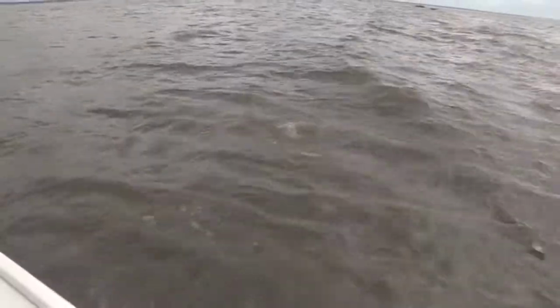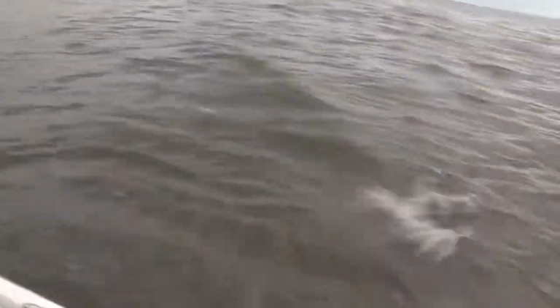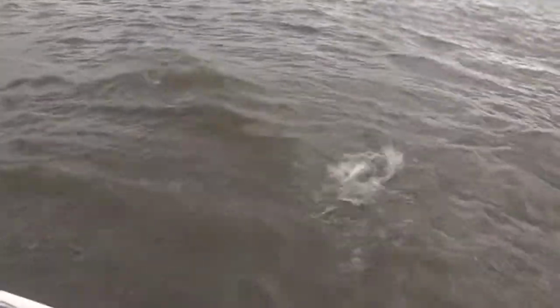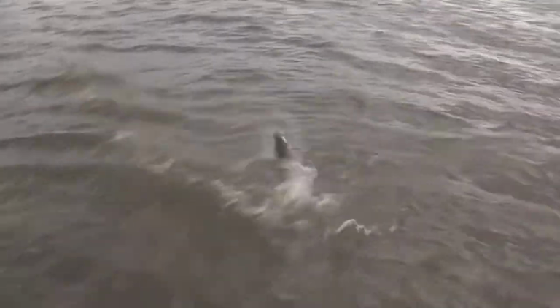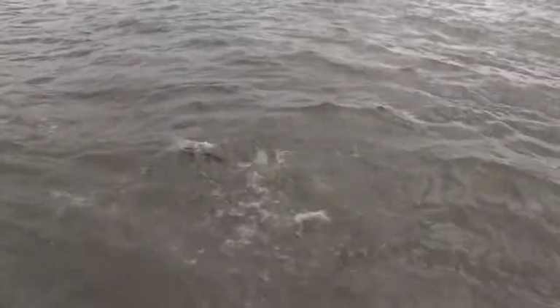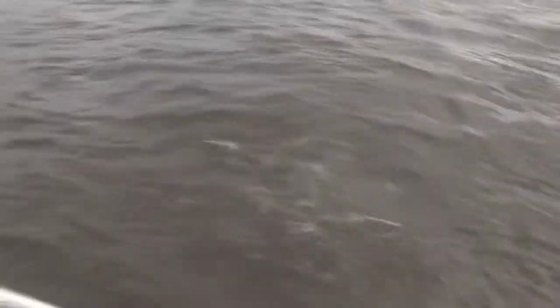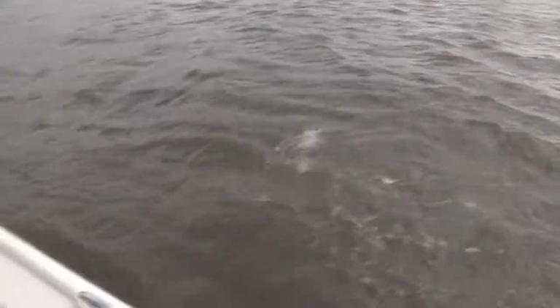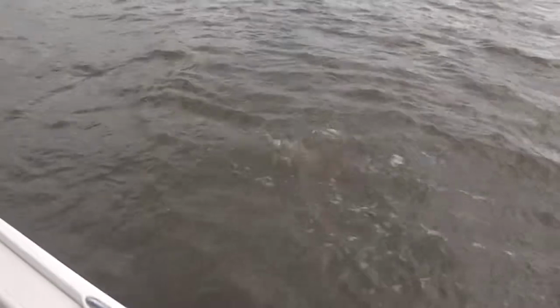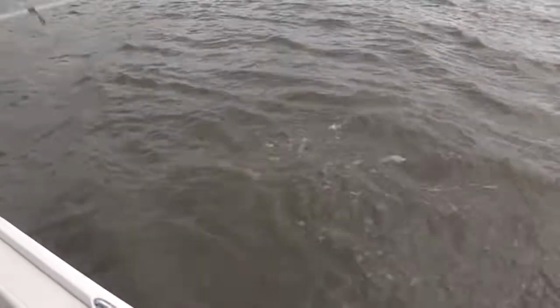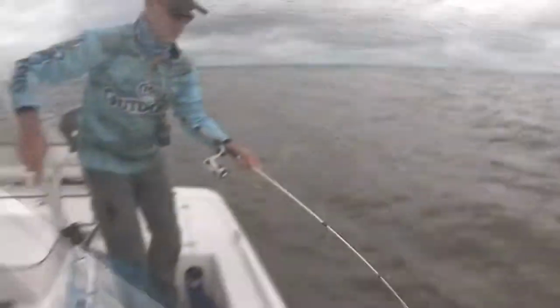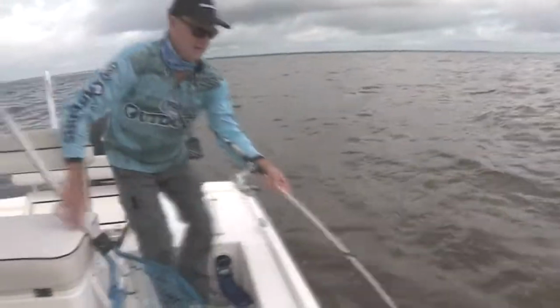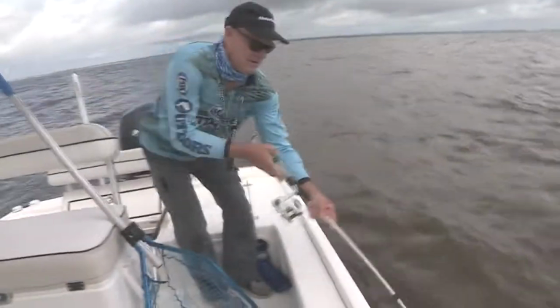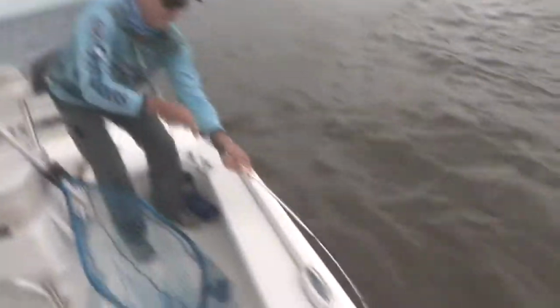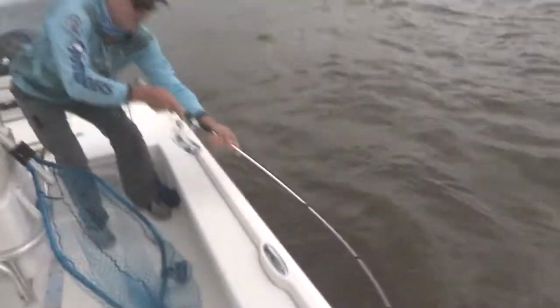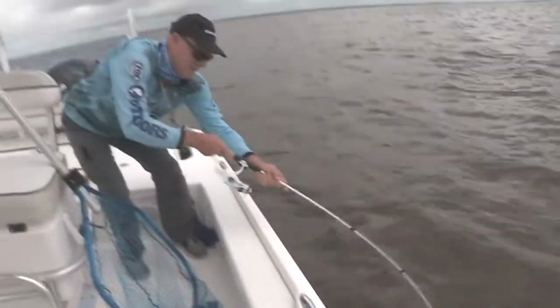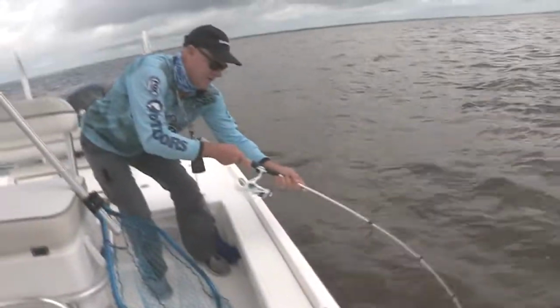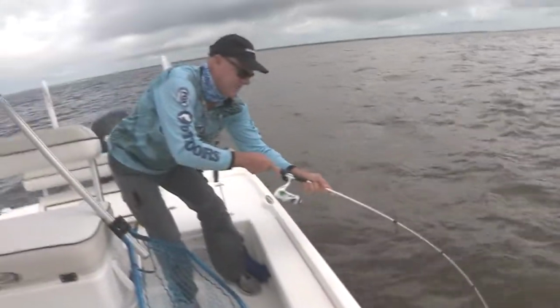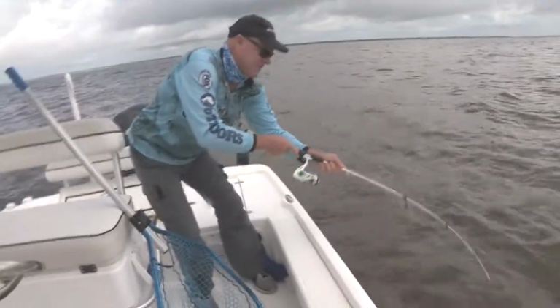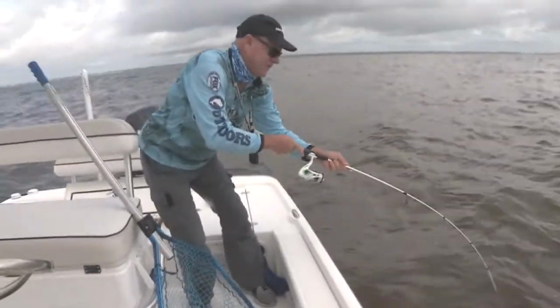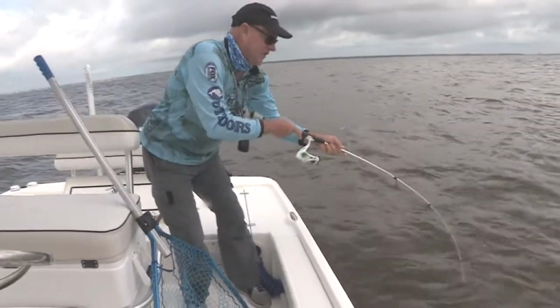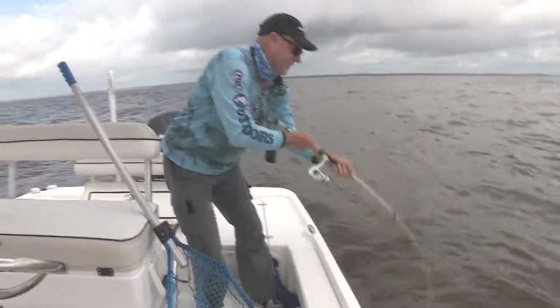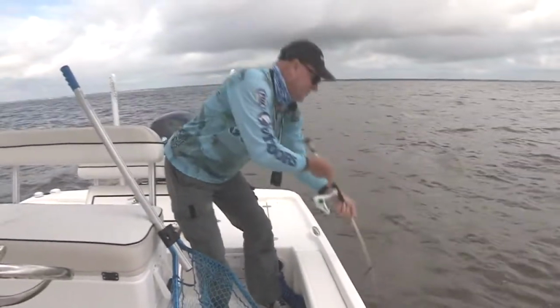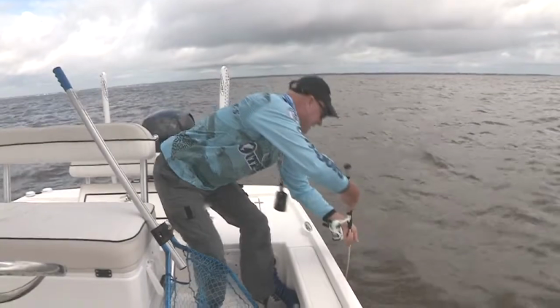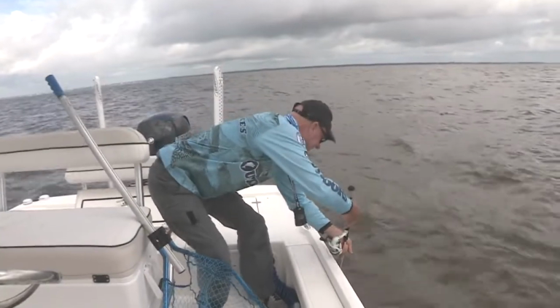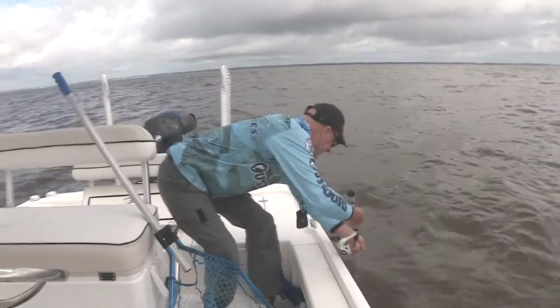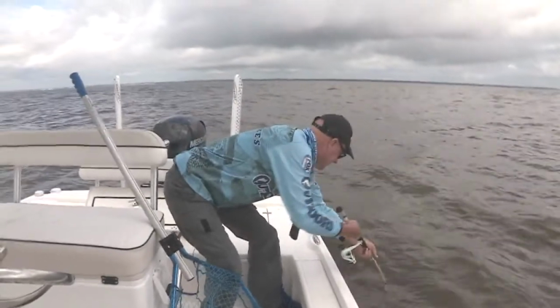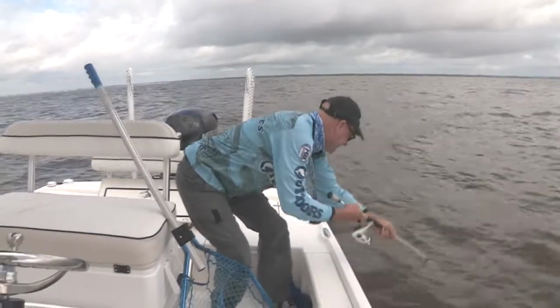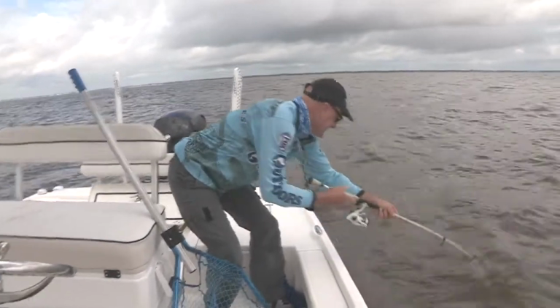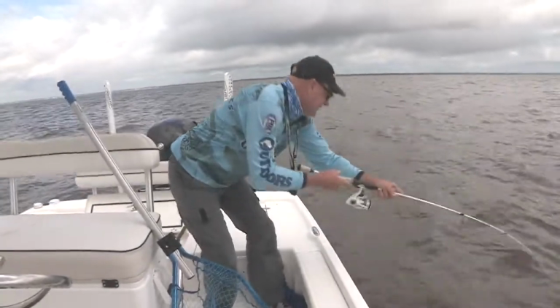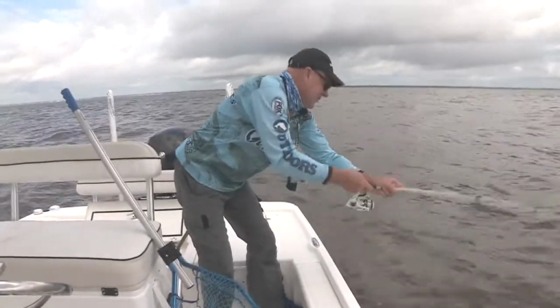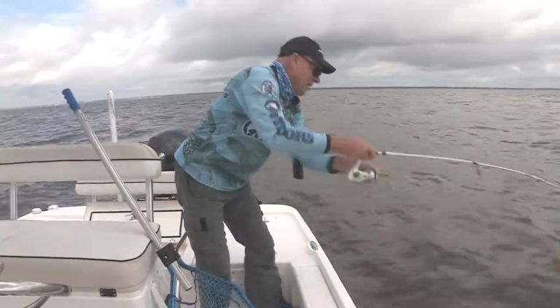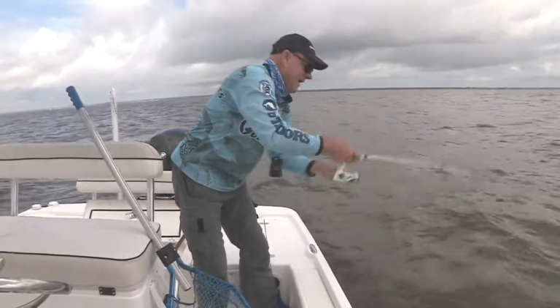Good trout. That's a good trout, that's what that is. Whoa, he took me under the boat. What a strong fish. Golly! I want my rod back.